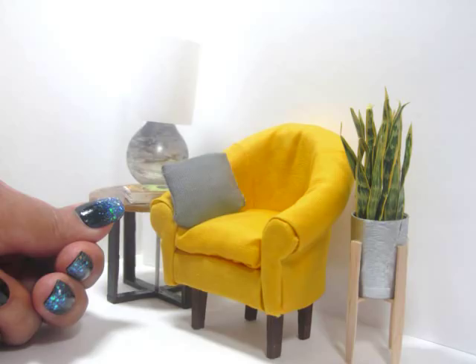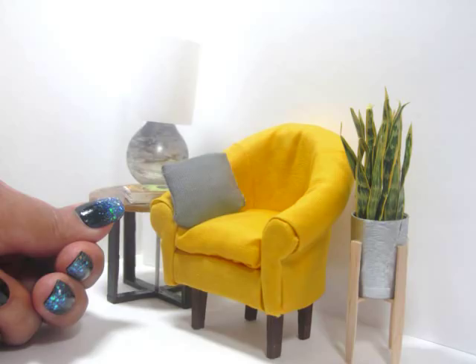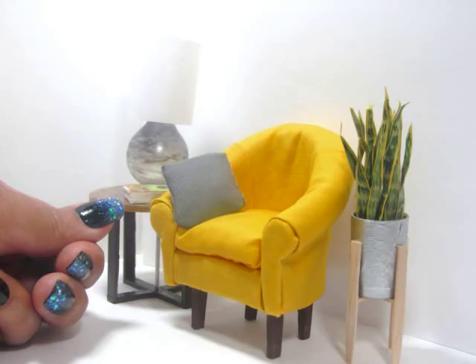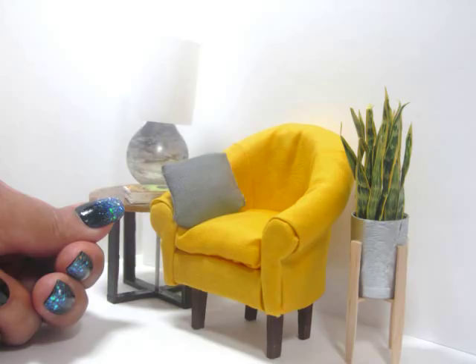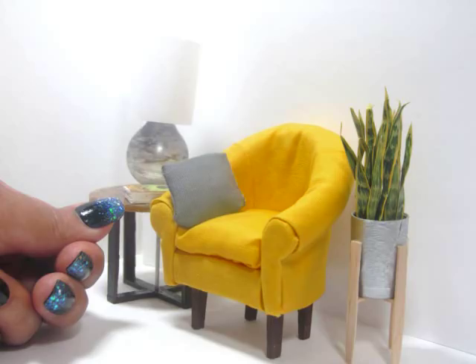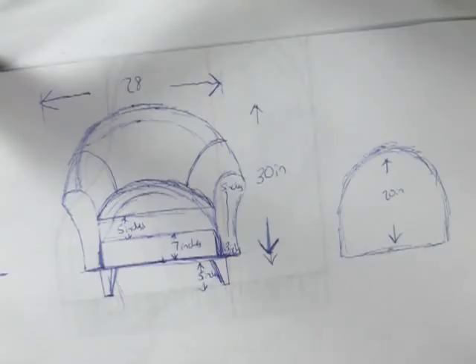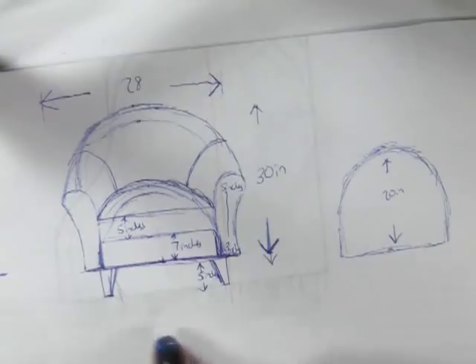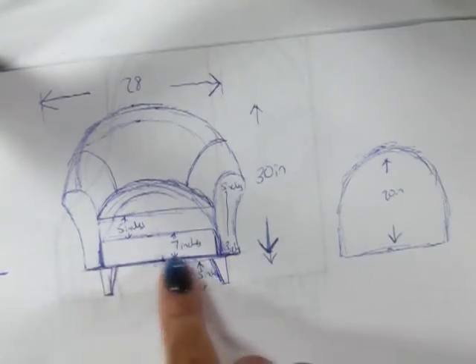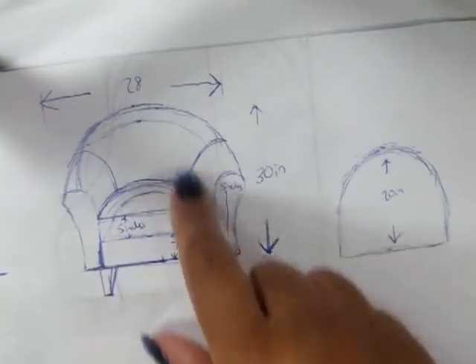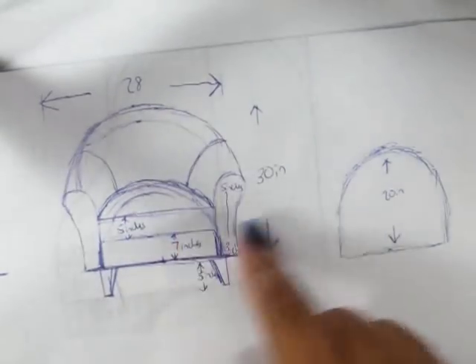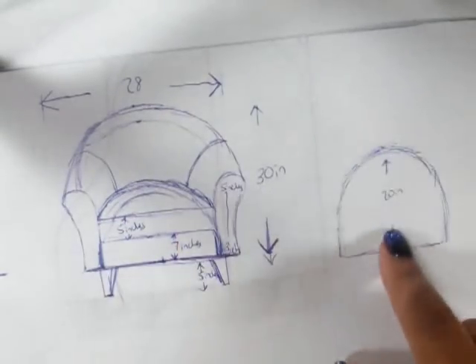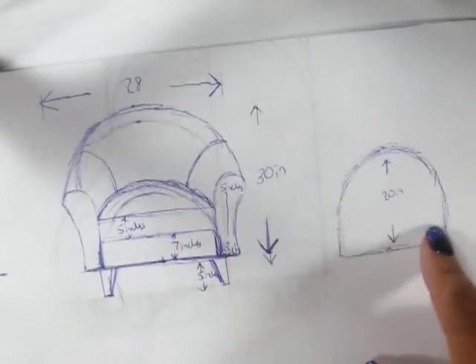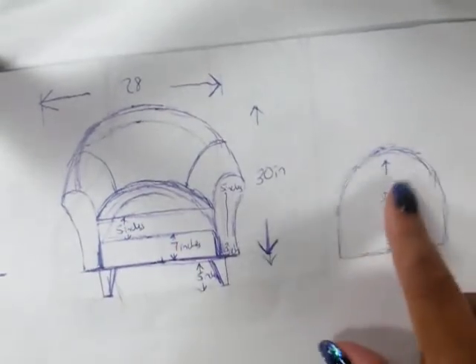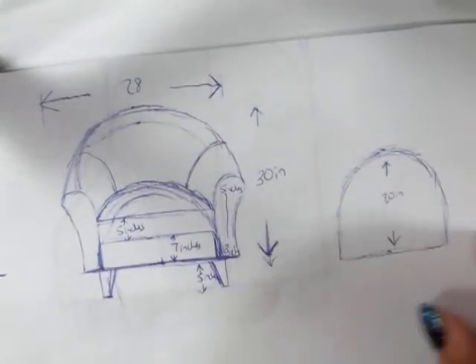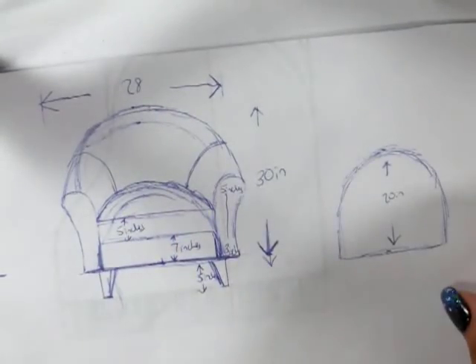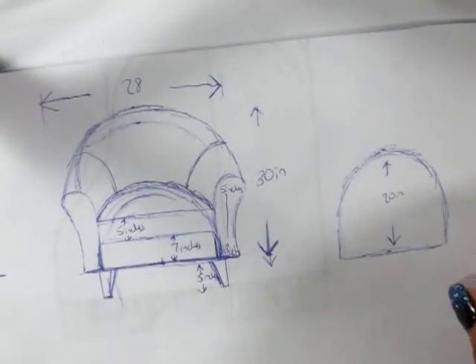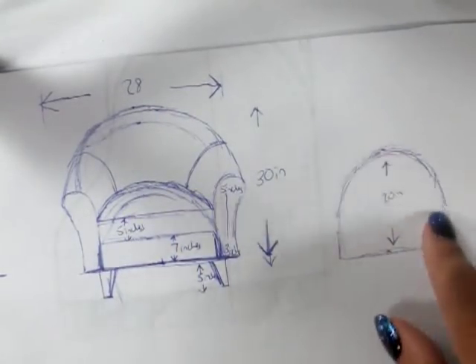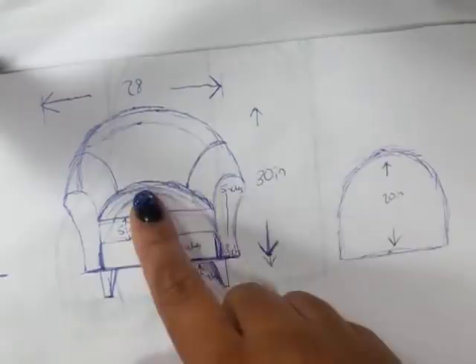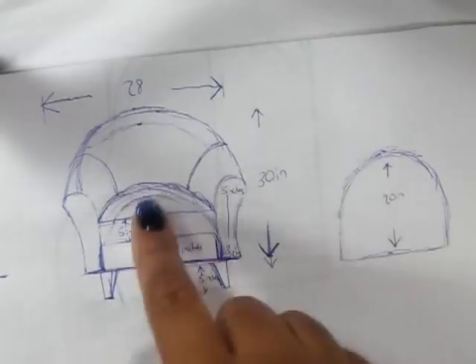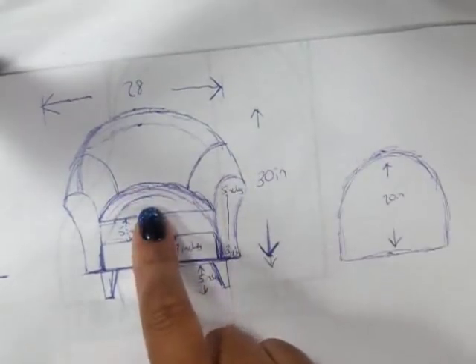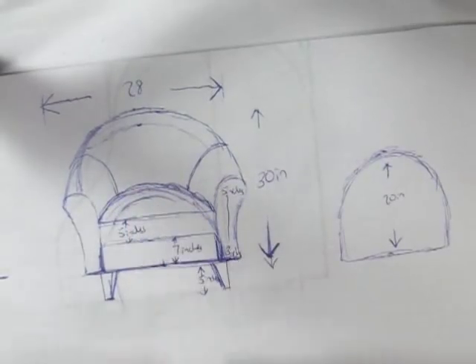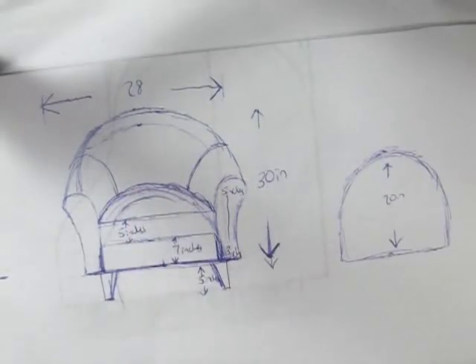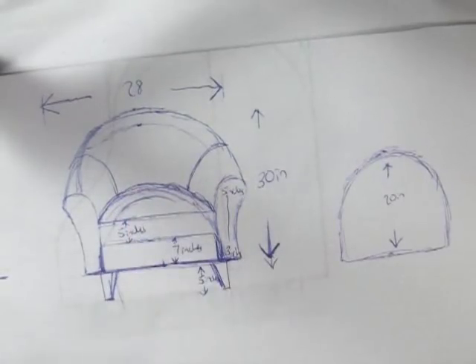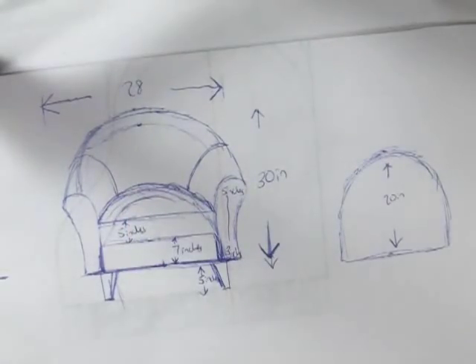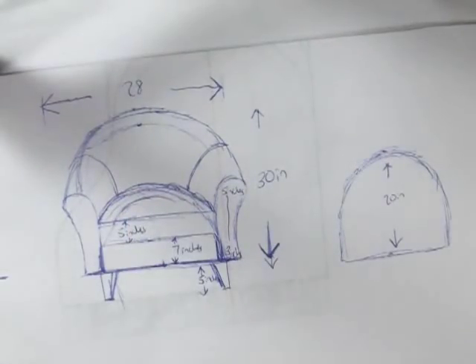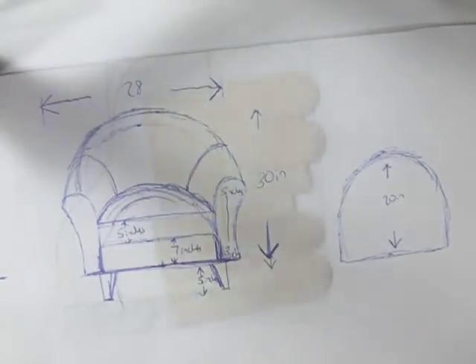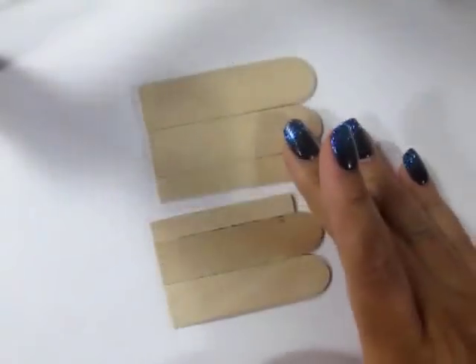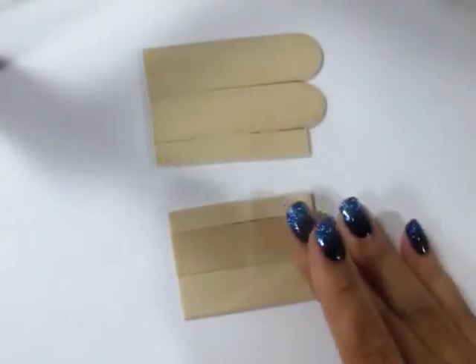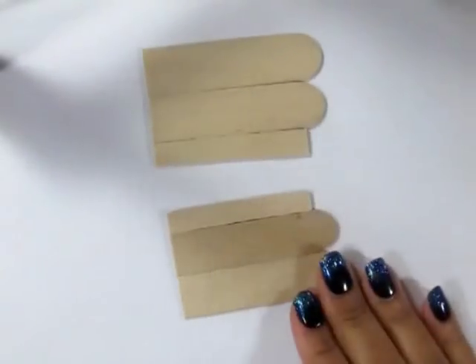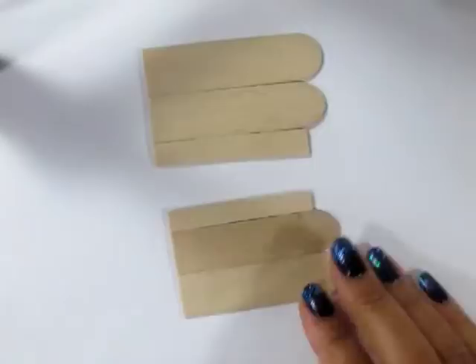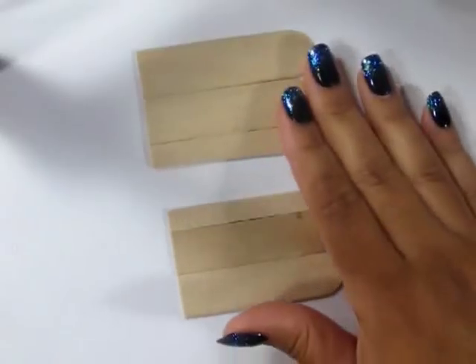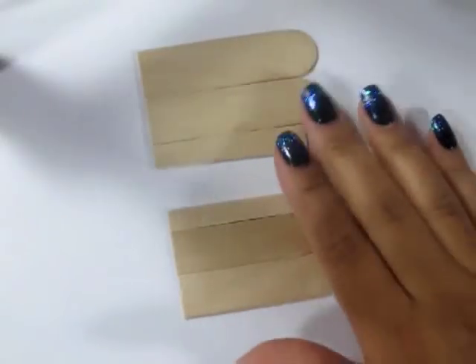I started with a picture that I found online and I drew that out to scale. I also drew in the armrest and the seat cushion. If you don't draw very well, feel free to take a pattern from online and enlarge it to fit what you need.